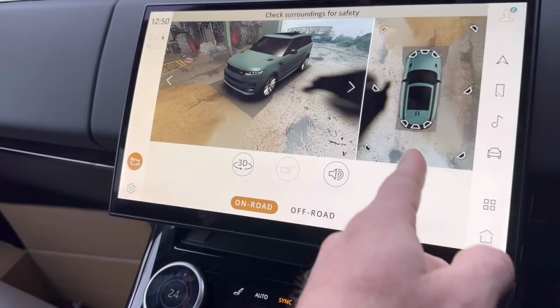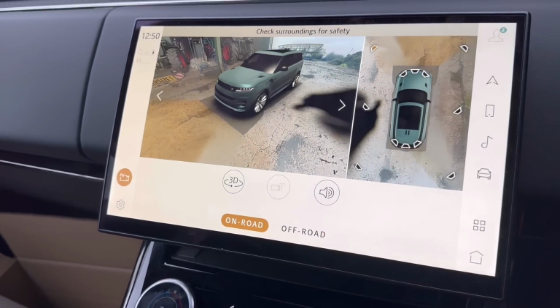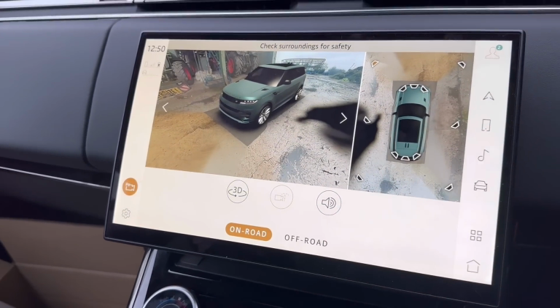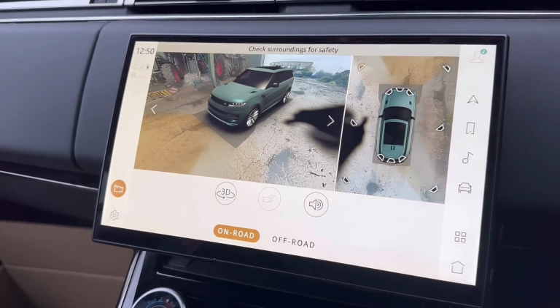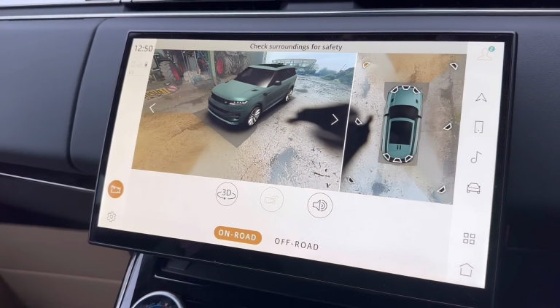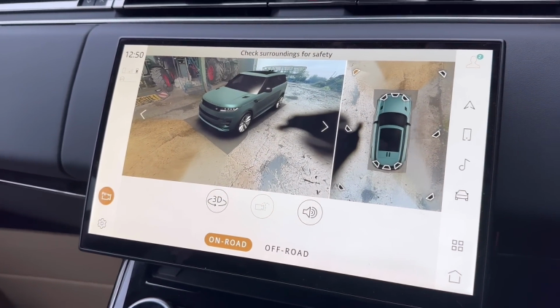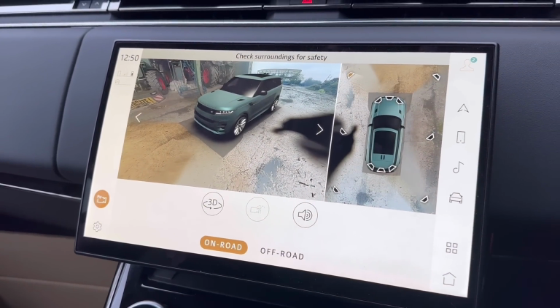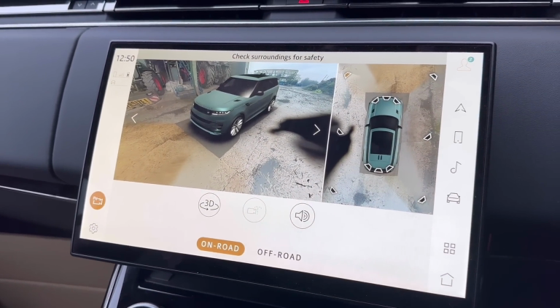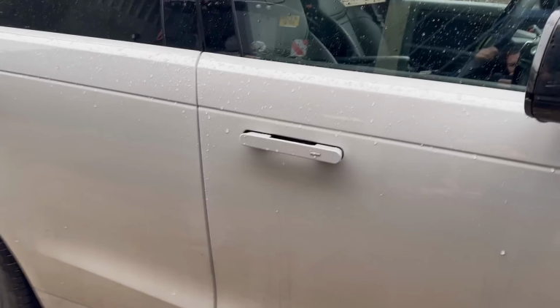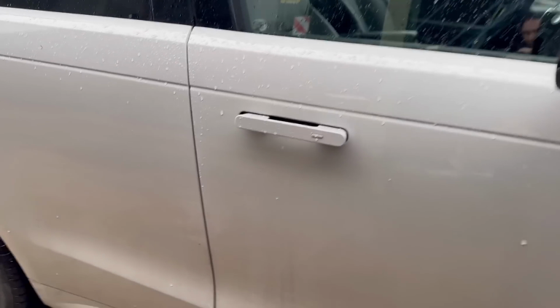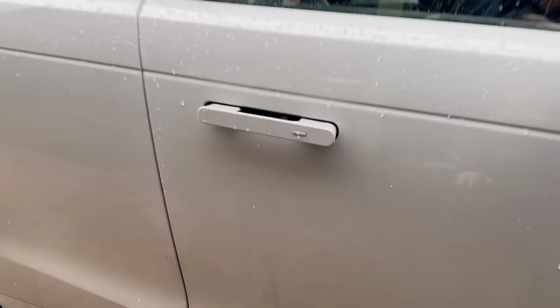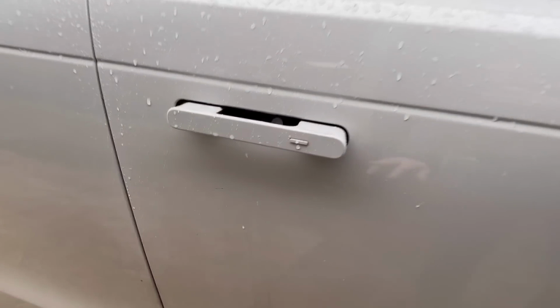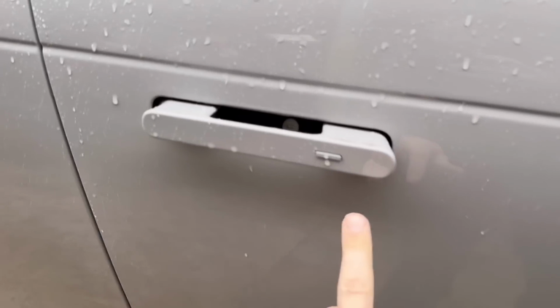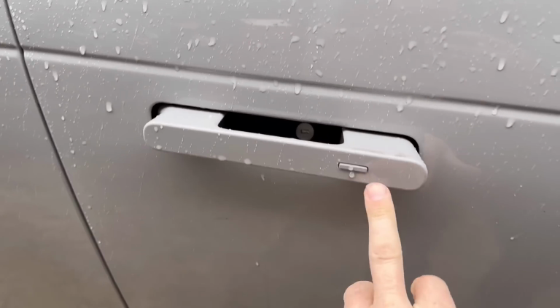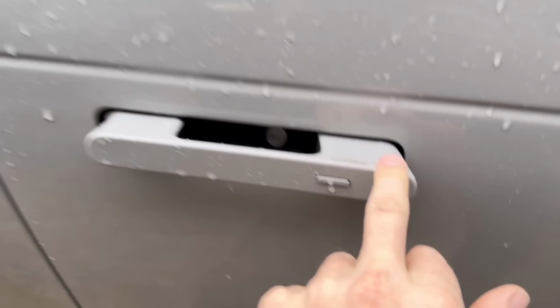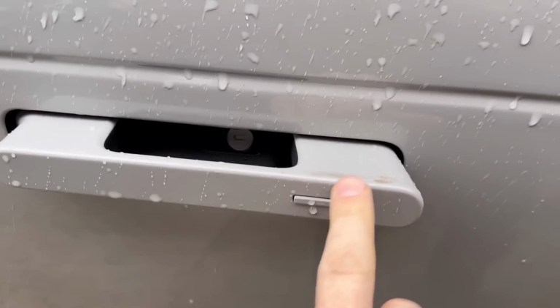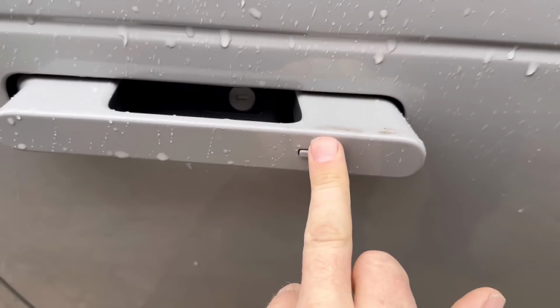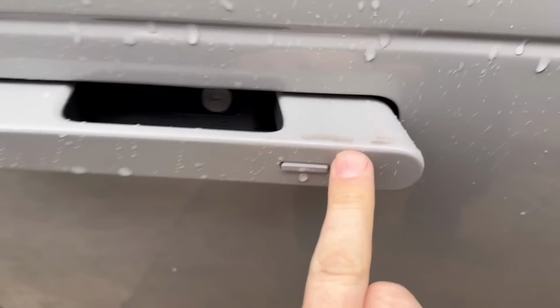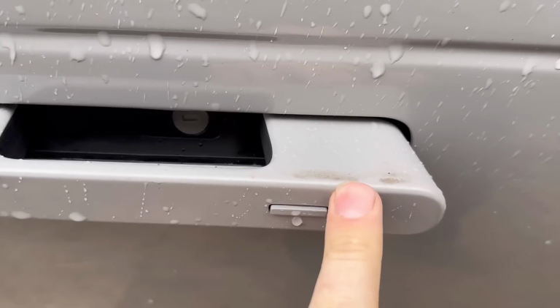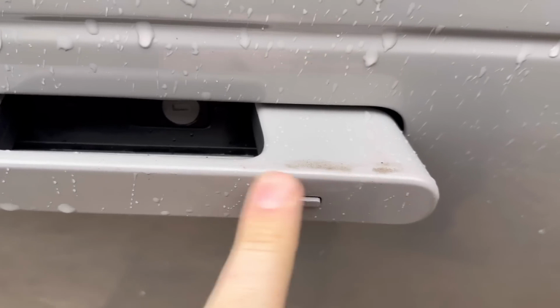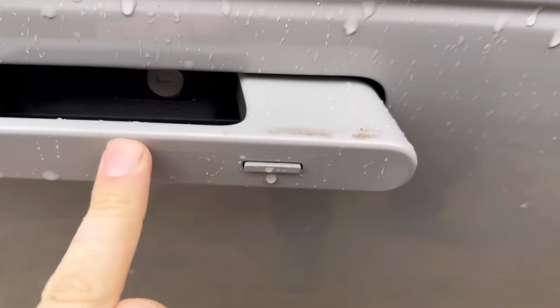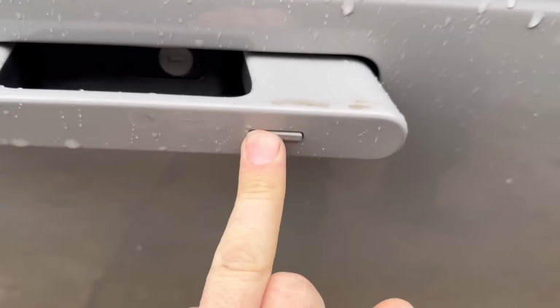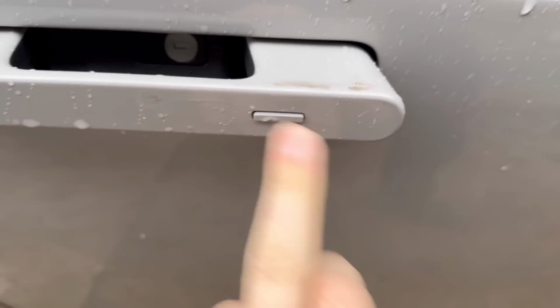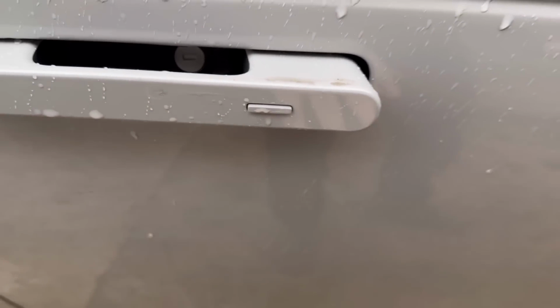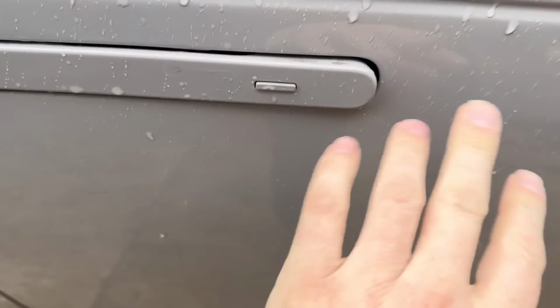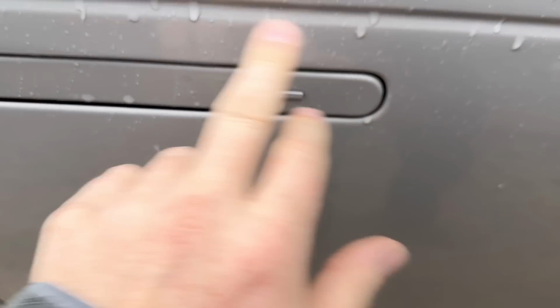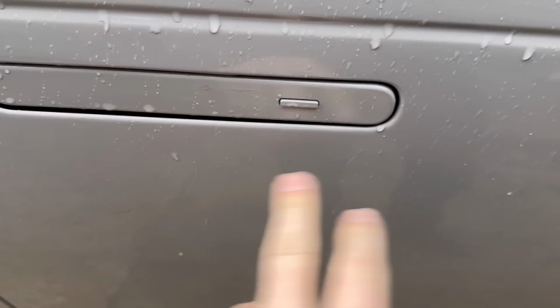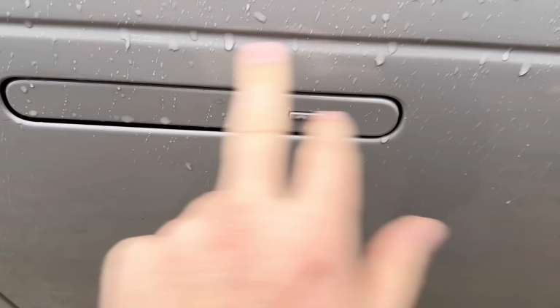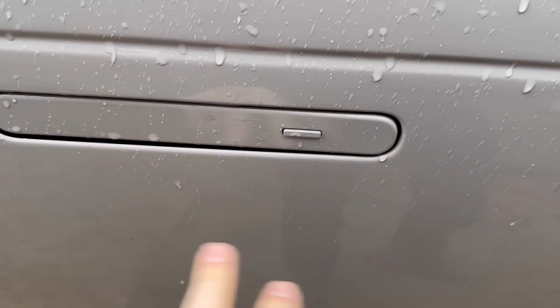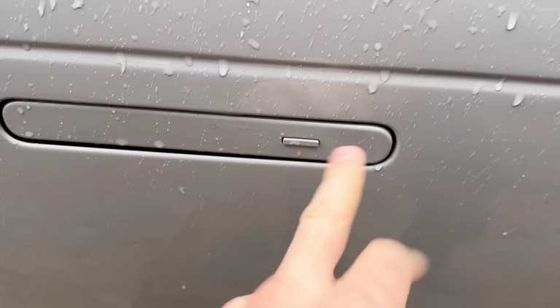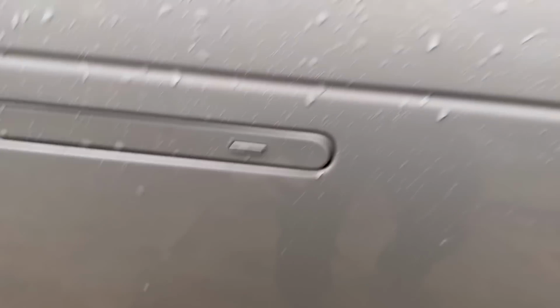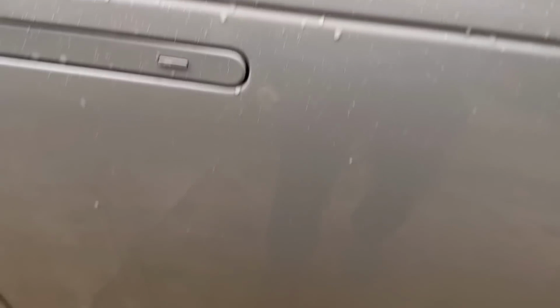The door handles go in and out, but they collect muck — you can see it there — so when they retract you get muddy water in there and end up with dirty hands.